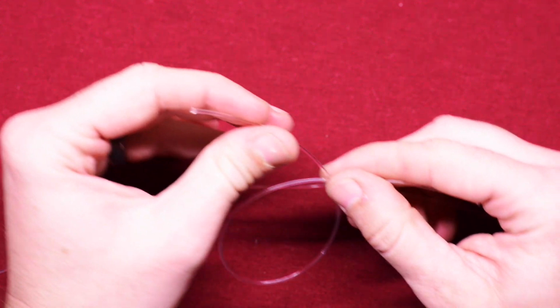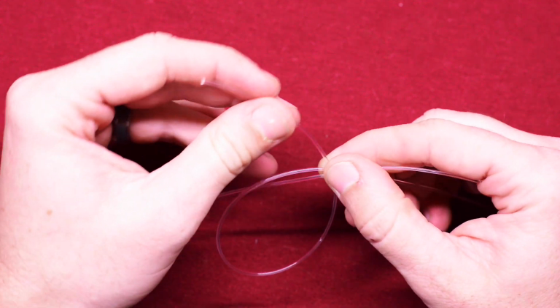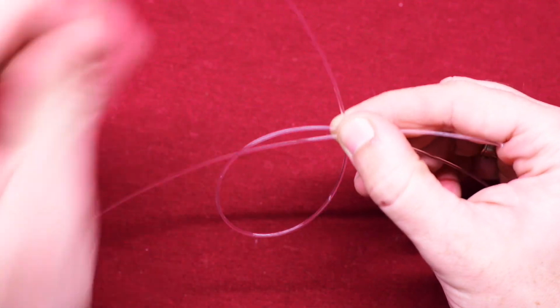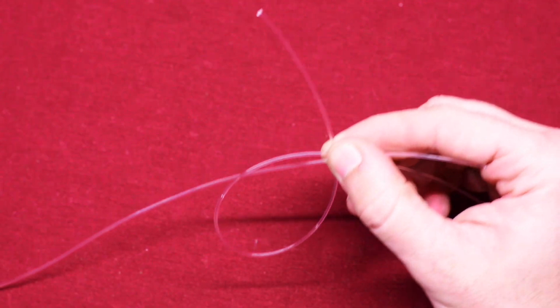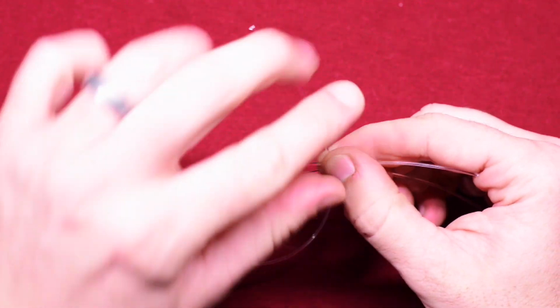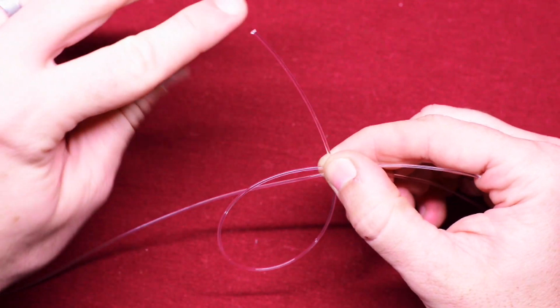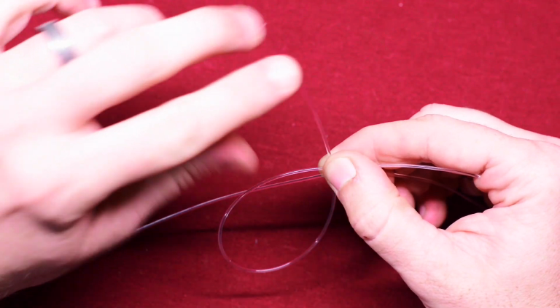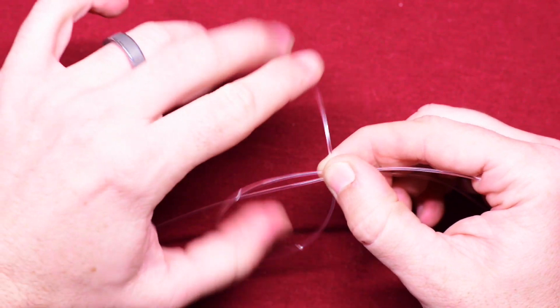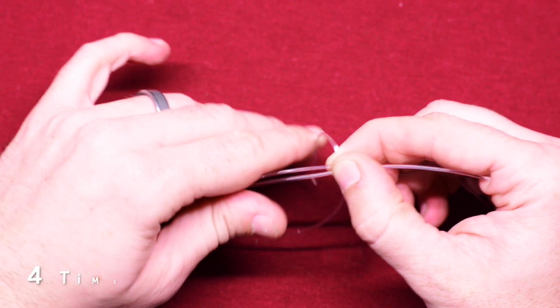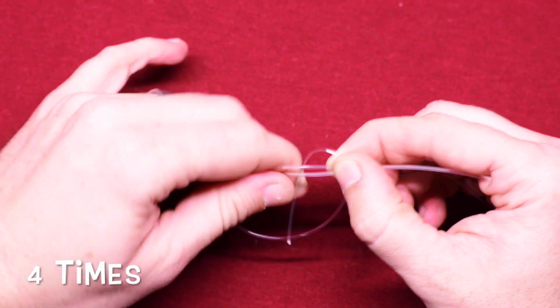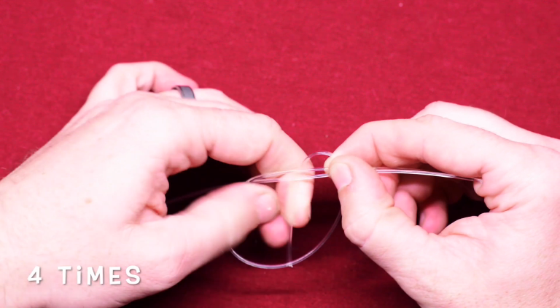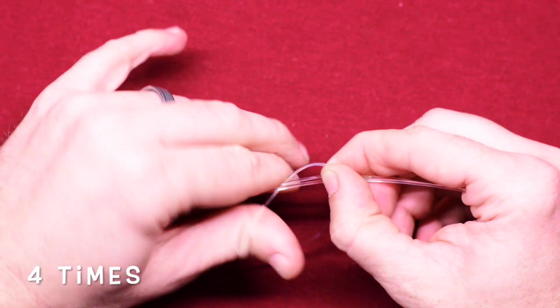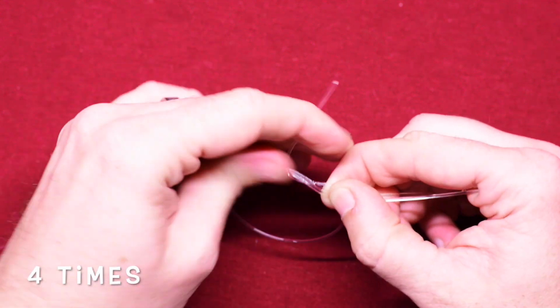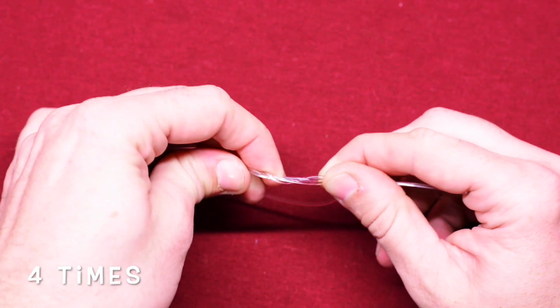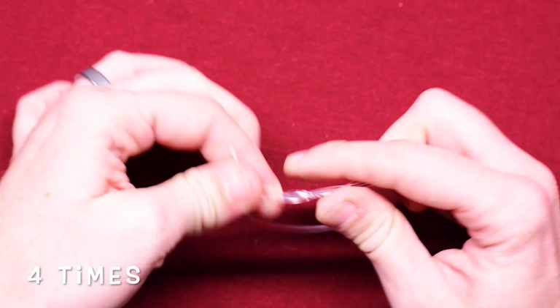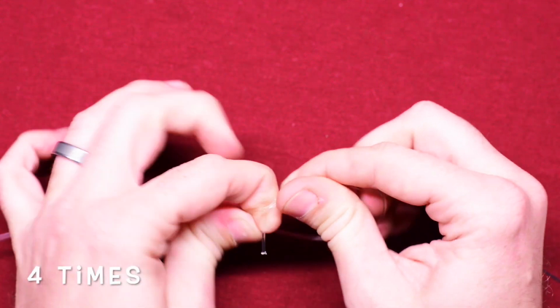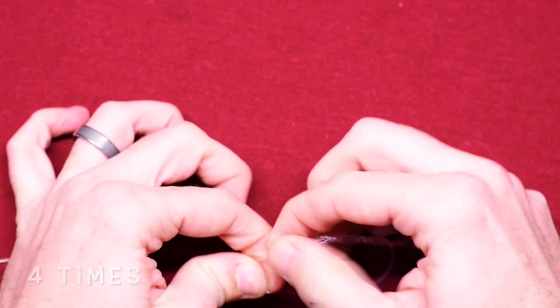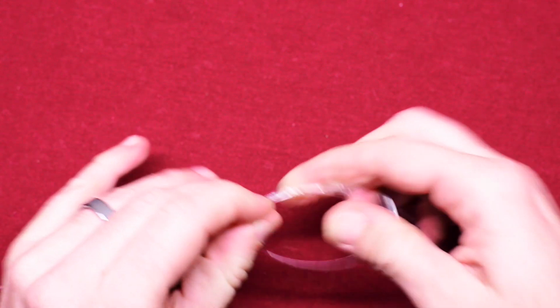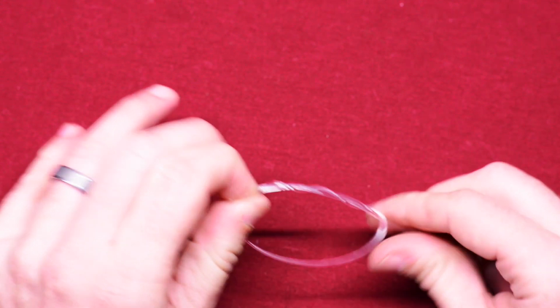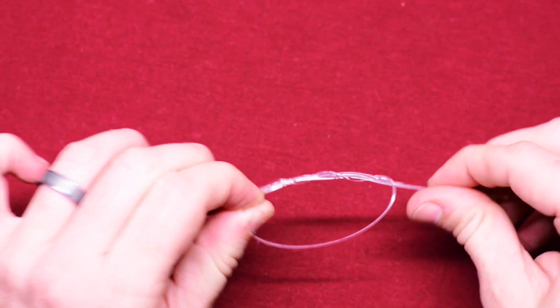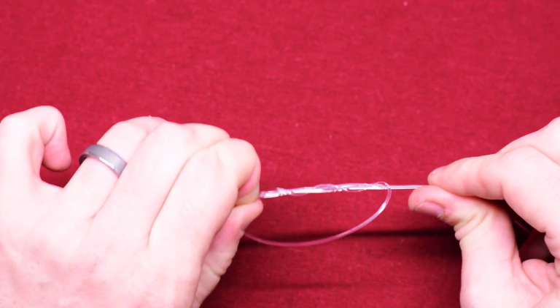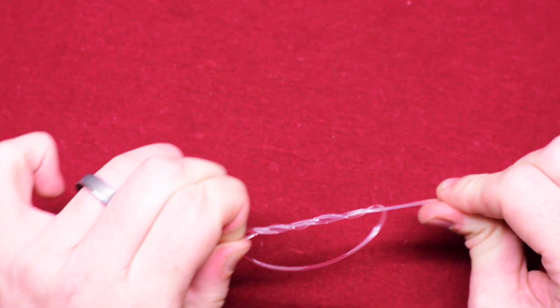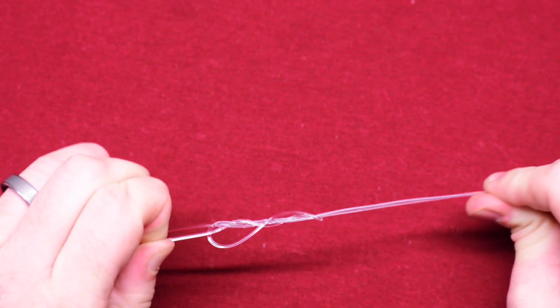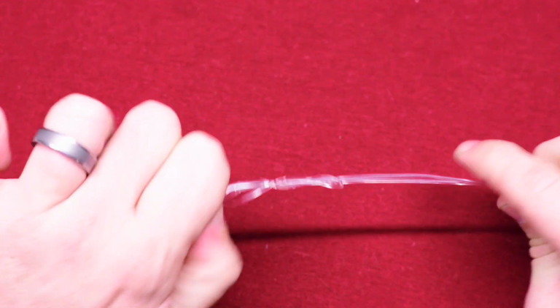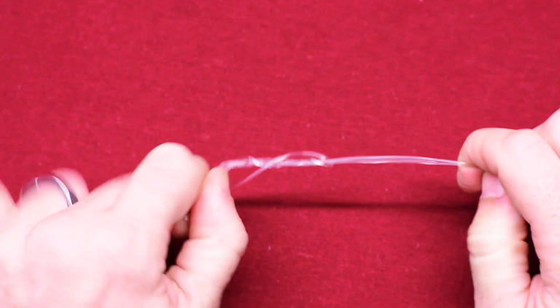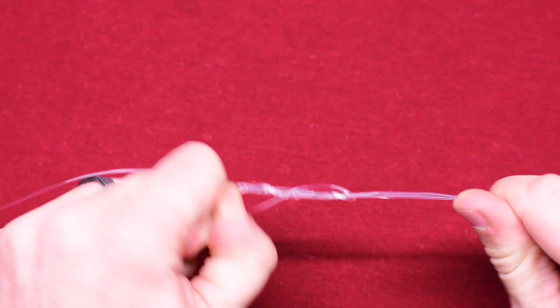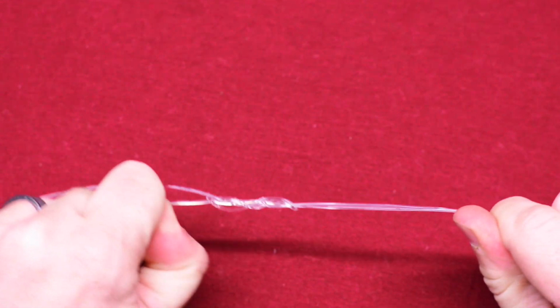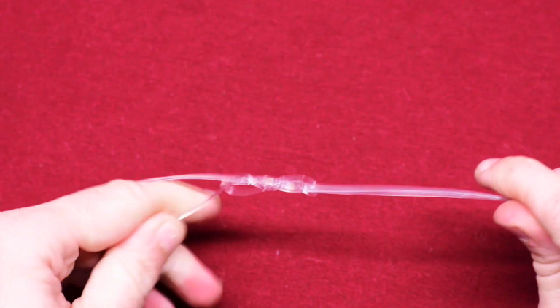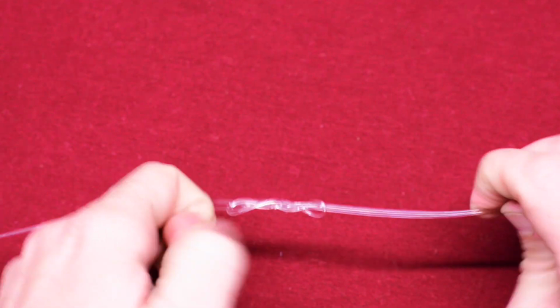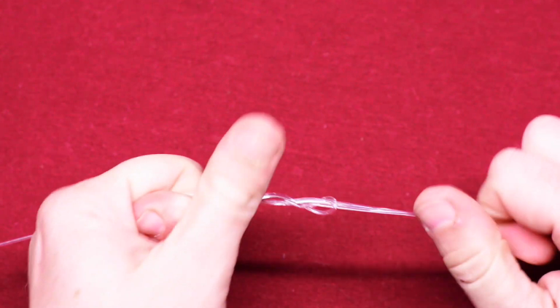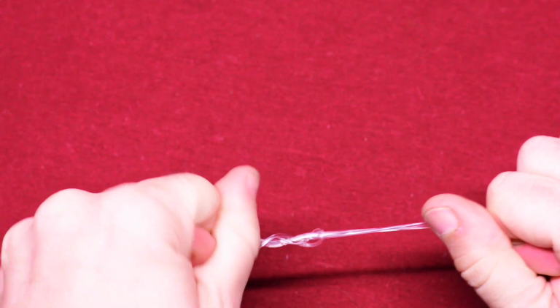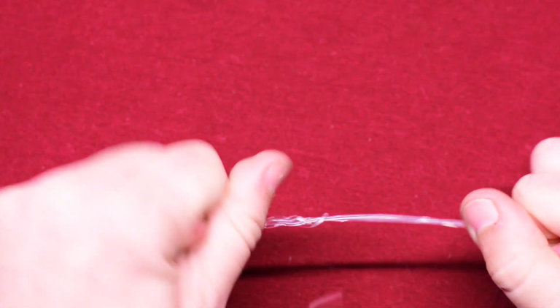Go over that existing line and go over-under four times. Now that you've done that, go ahead and pull tight — and you're forming what is your first uni knot.